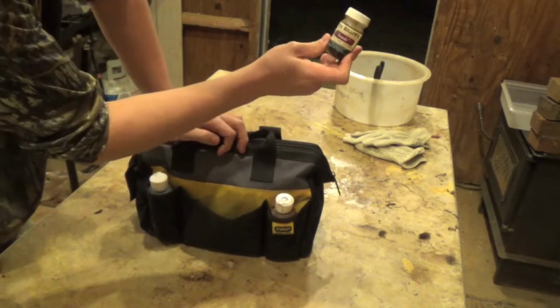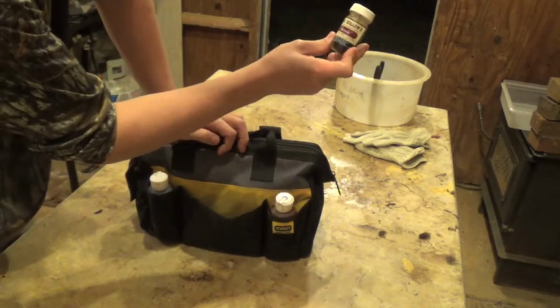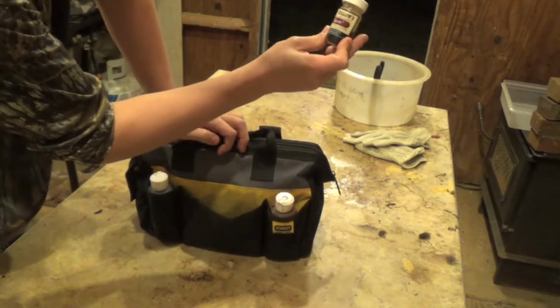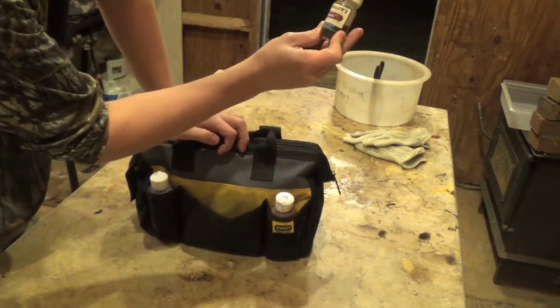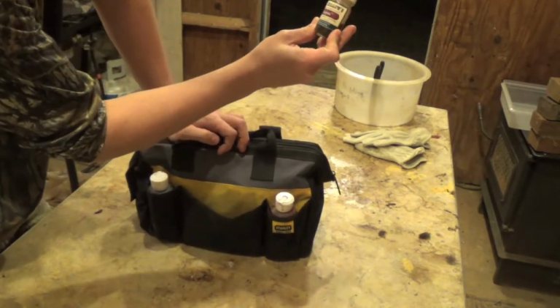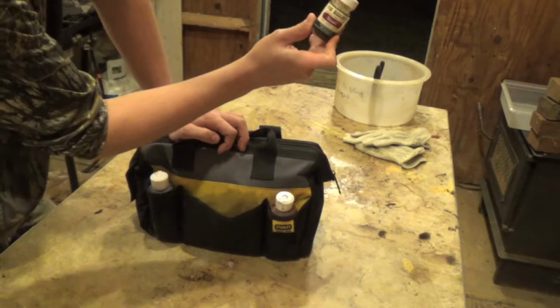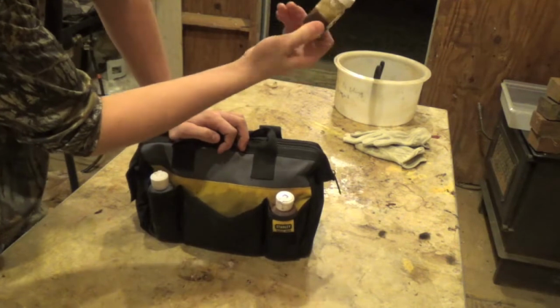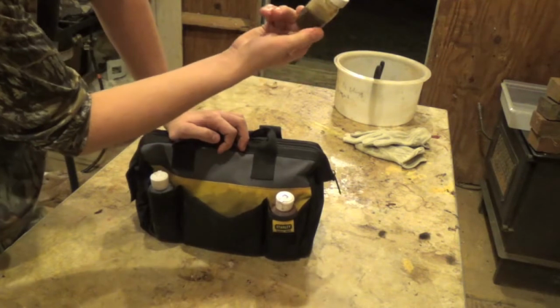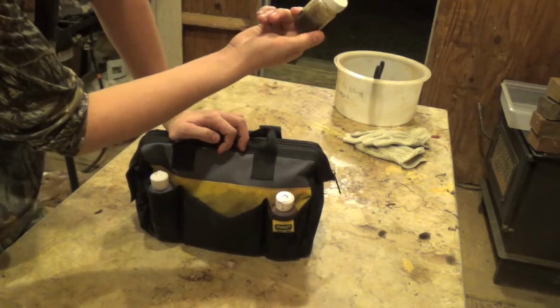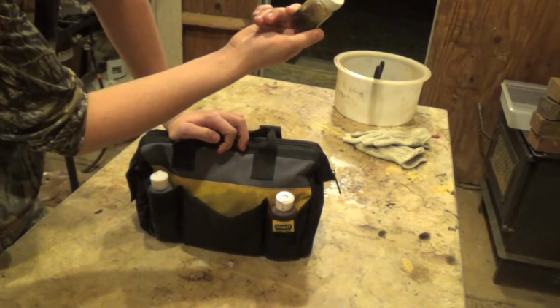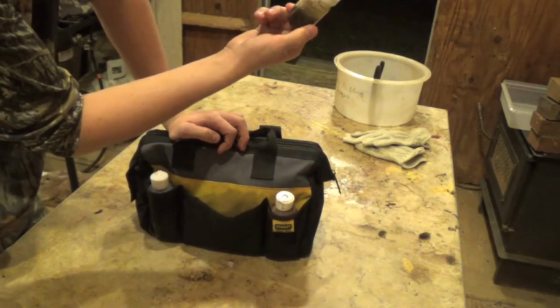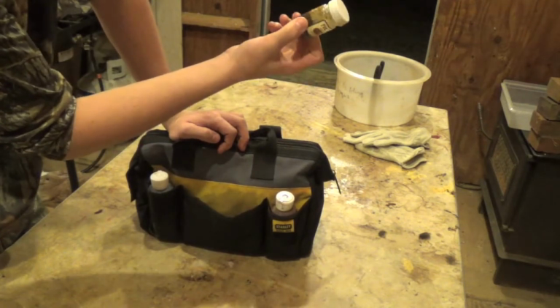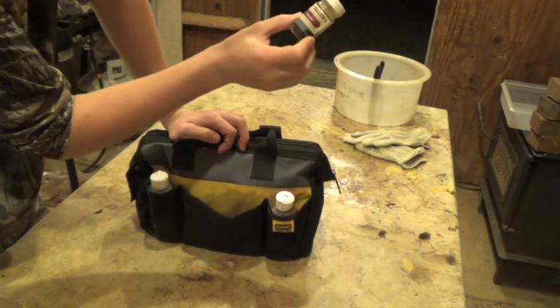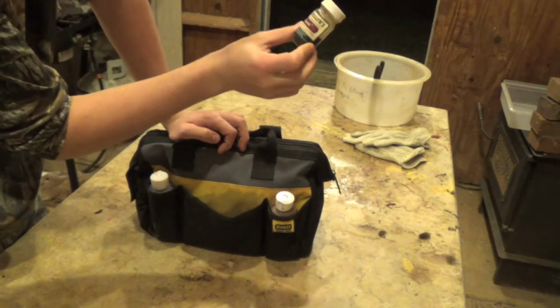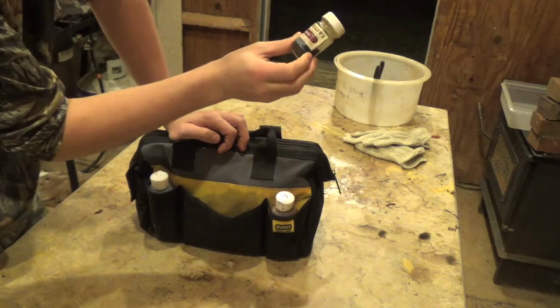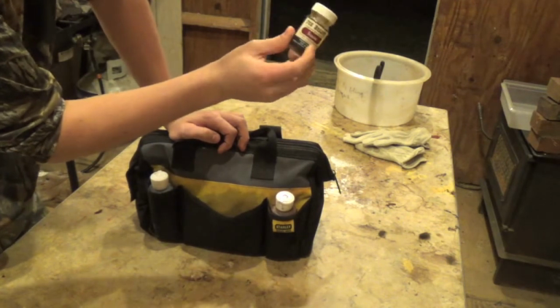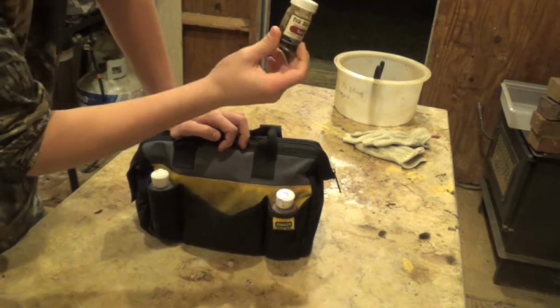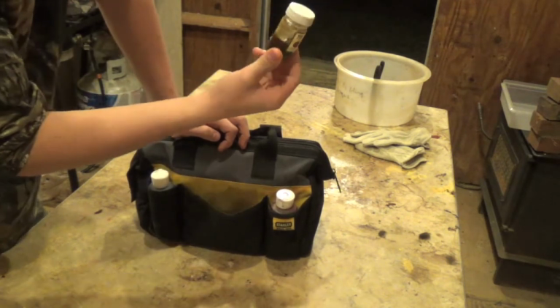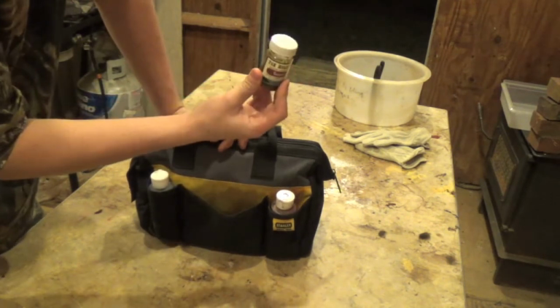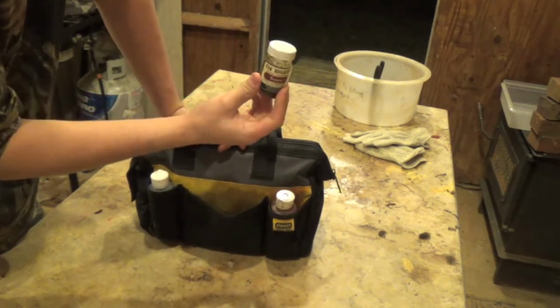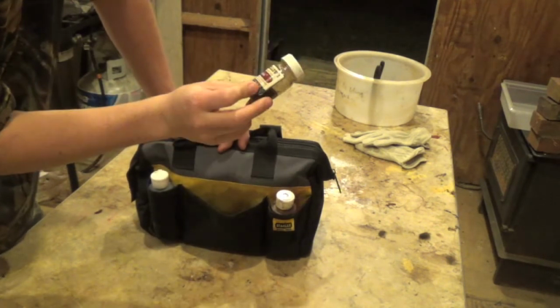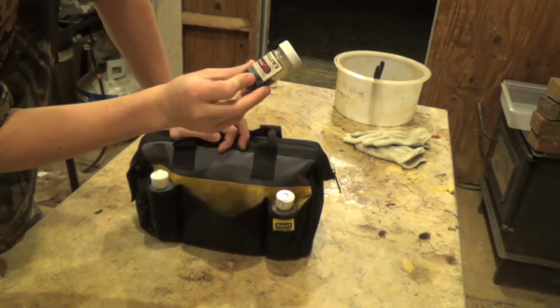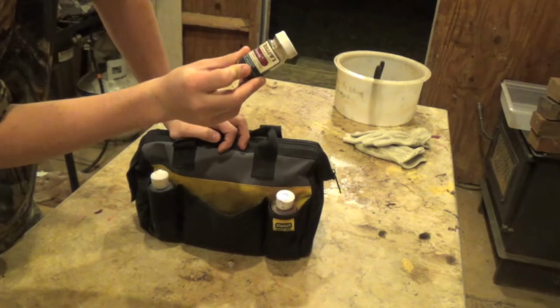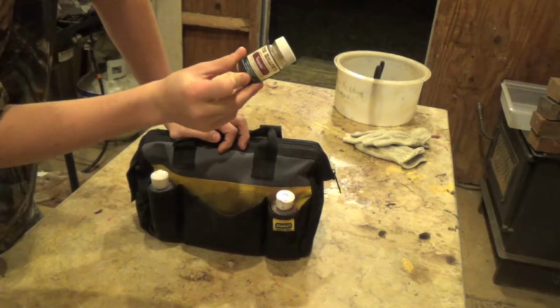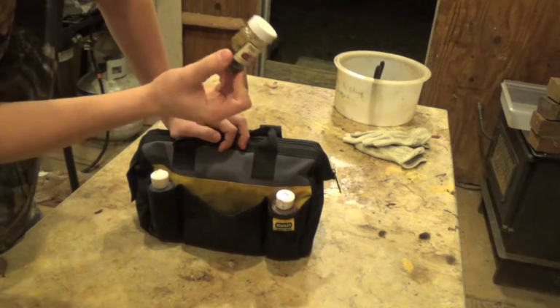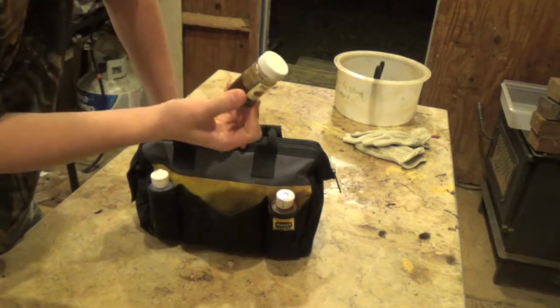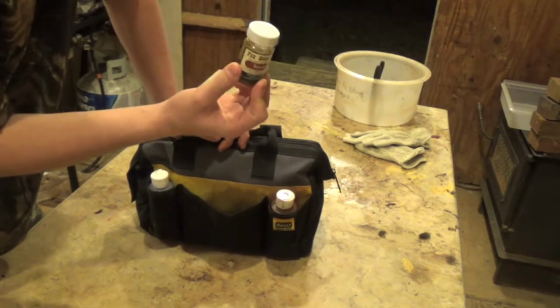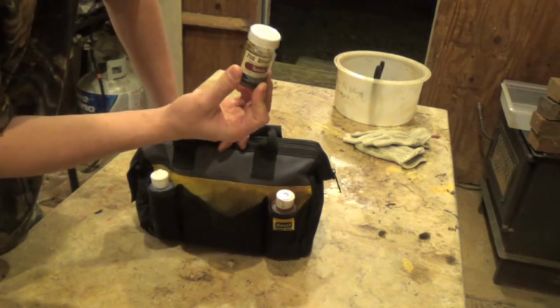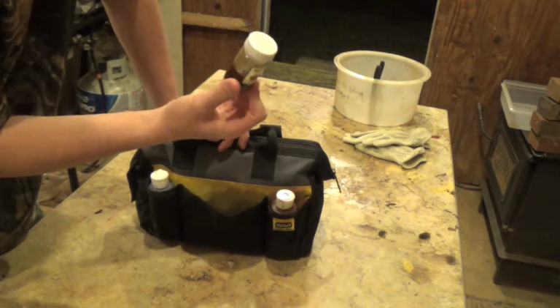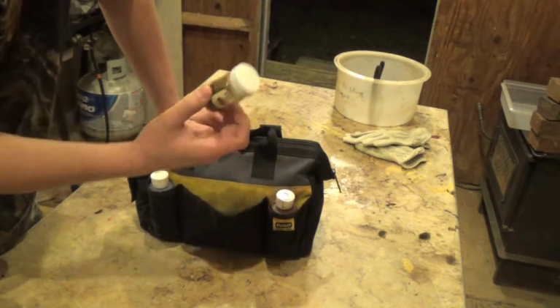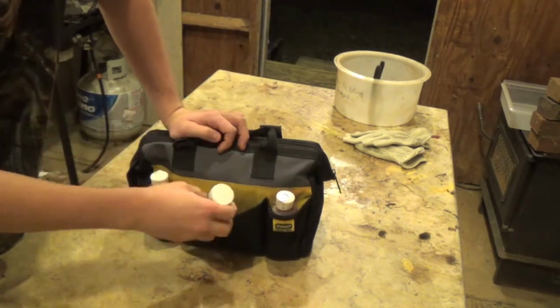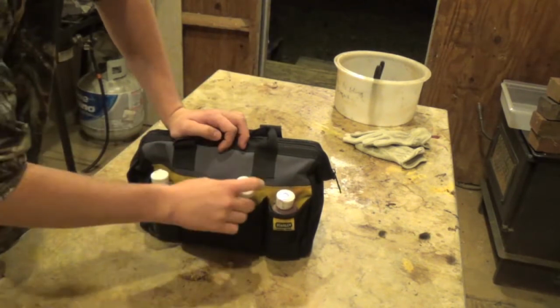Torpedo Otter Mink lure — I don't use this much for coyotes, it says you can, but I have more luck with otter than anything with this right here.